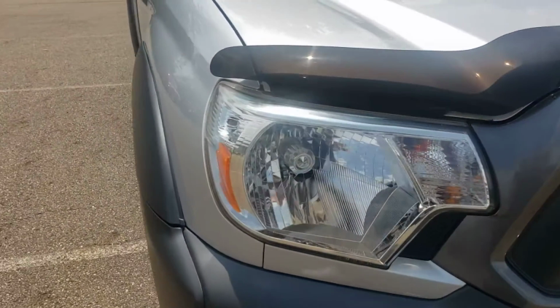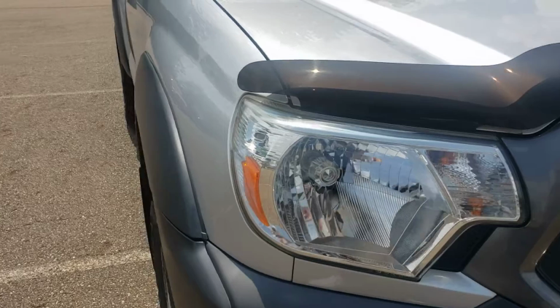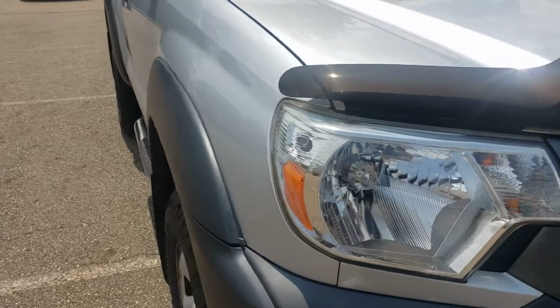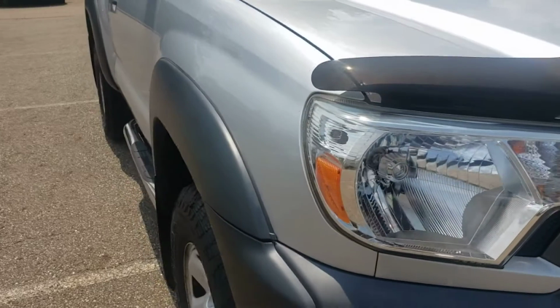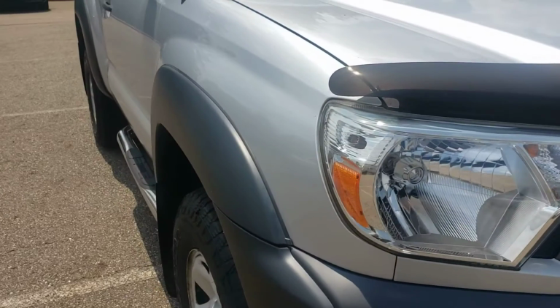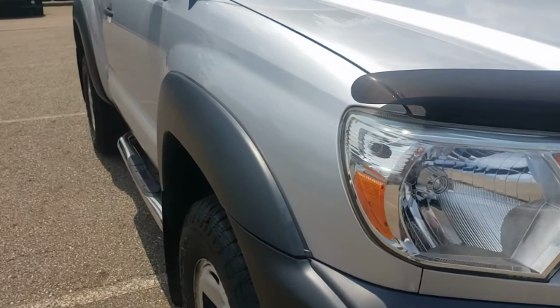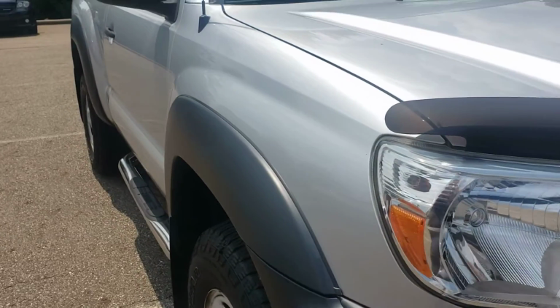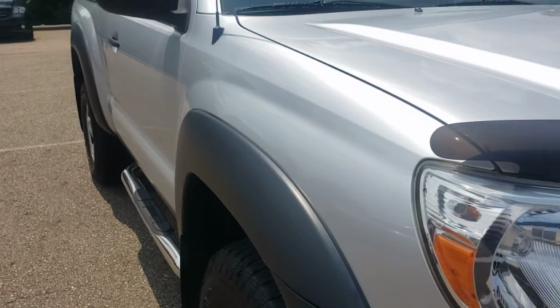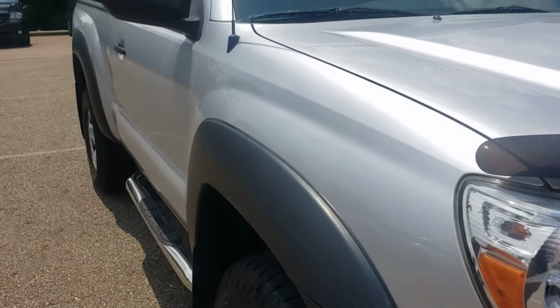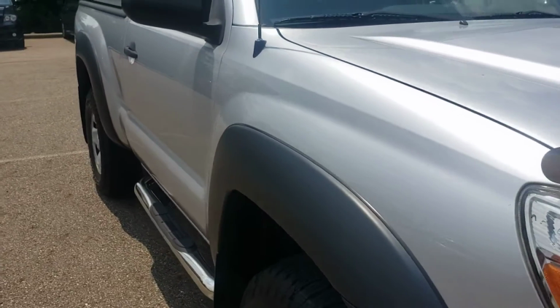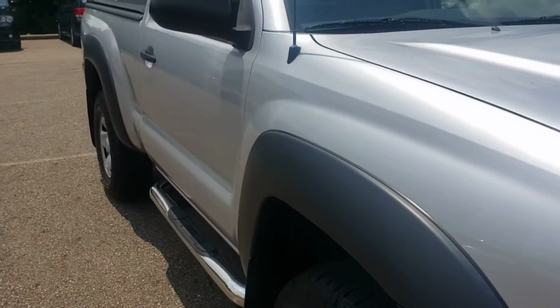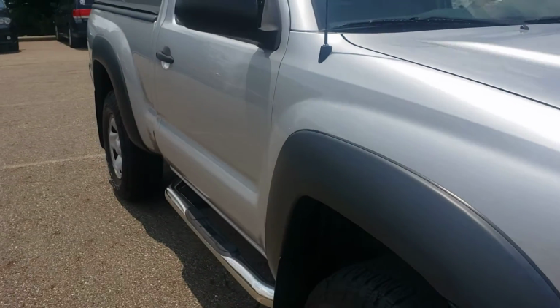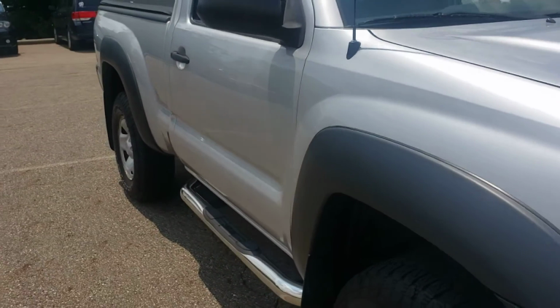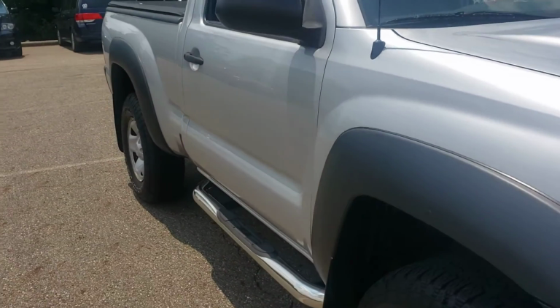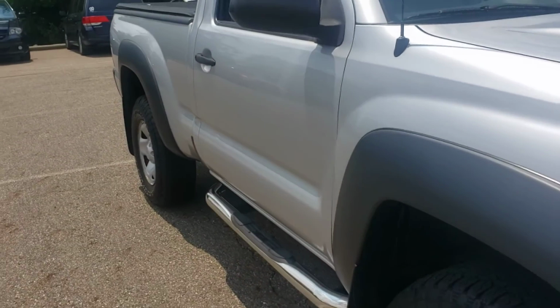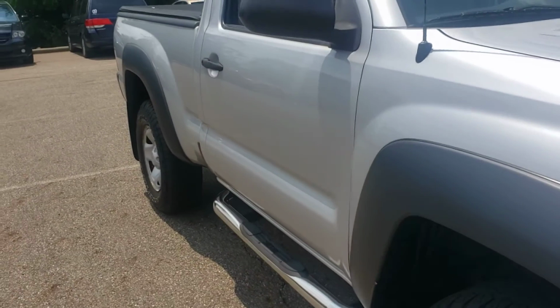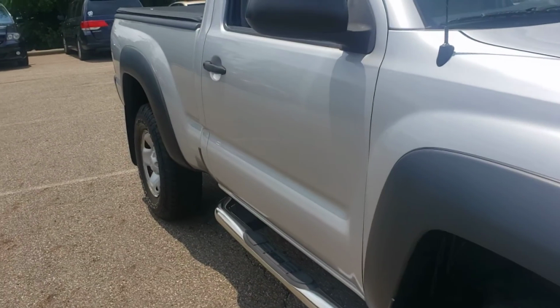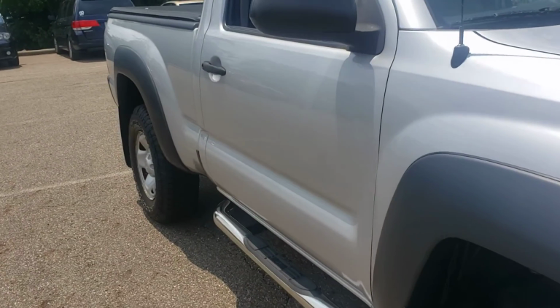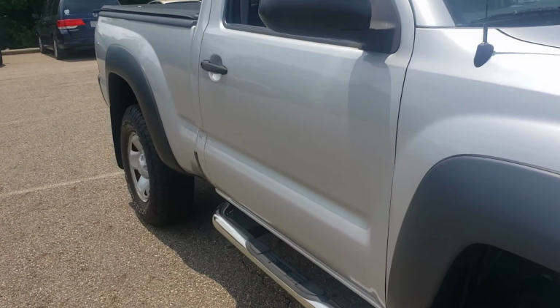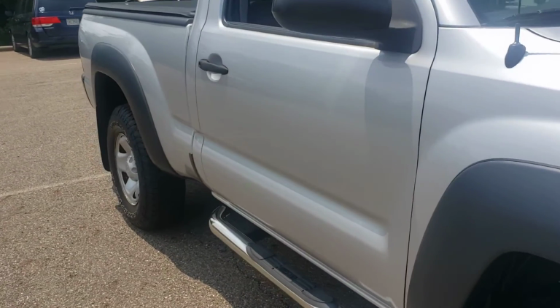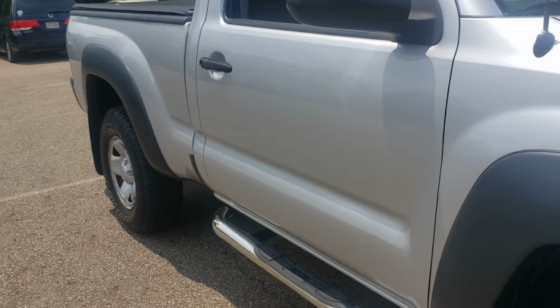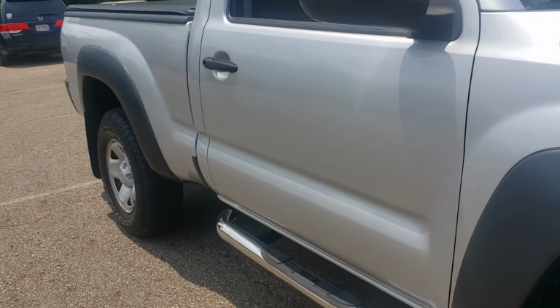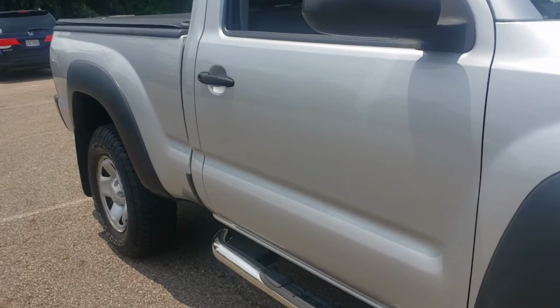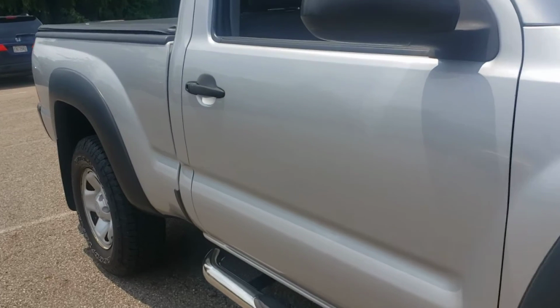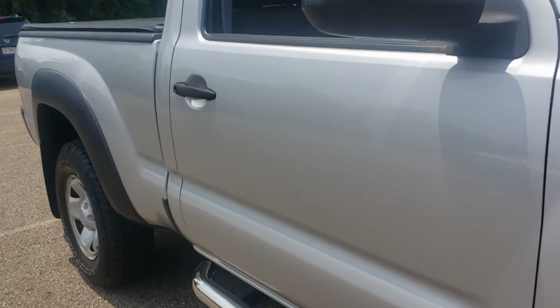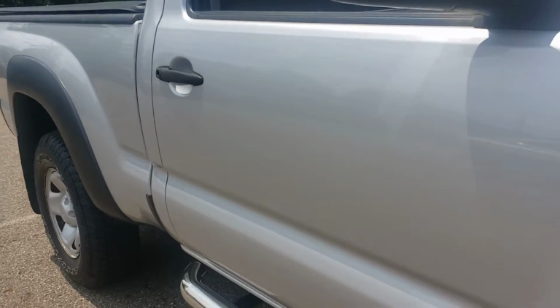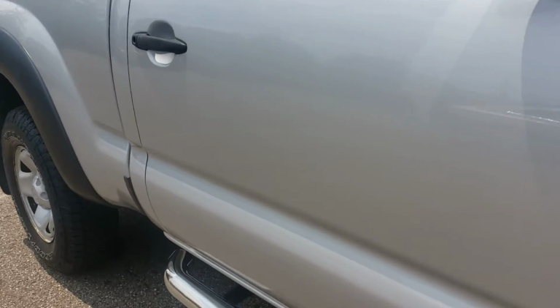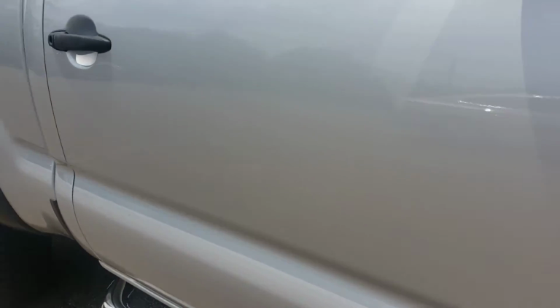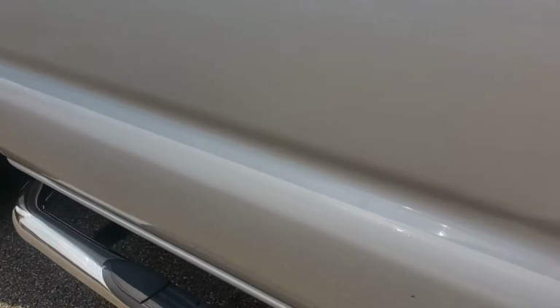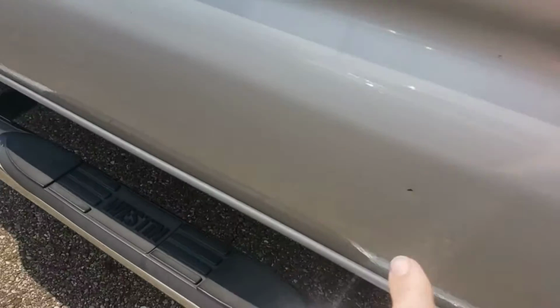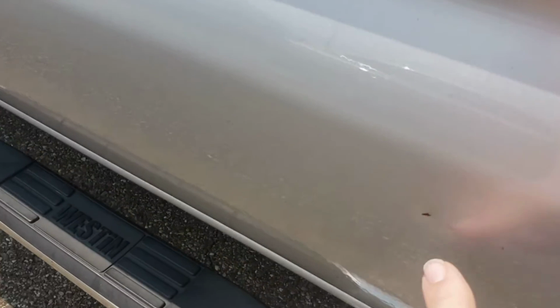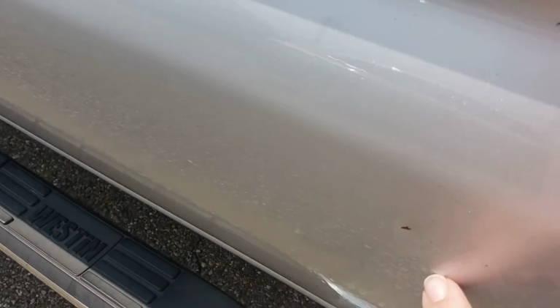As far as the body — dents, dings, scratches — I noticed a ding on the tailgate which I will show you, and a little rock chip here on the passenger door, right there.